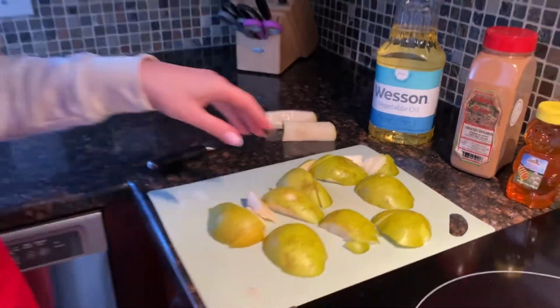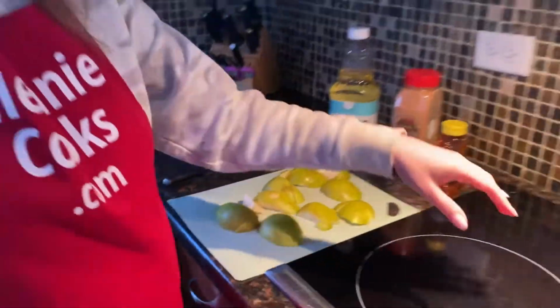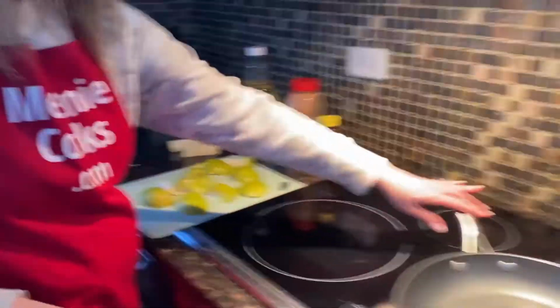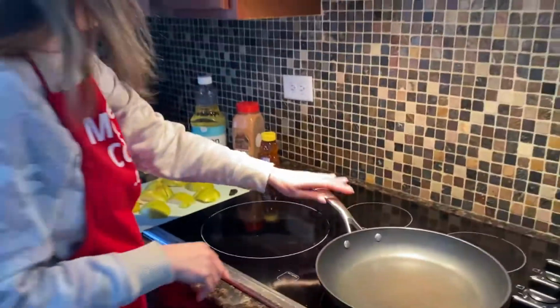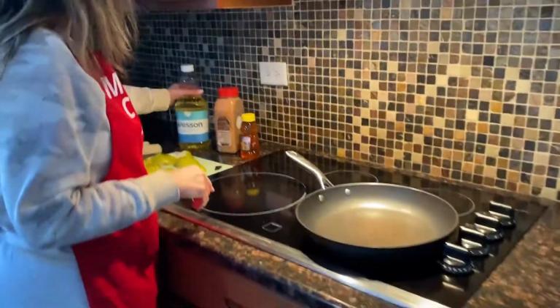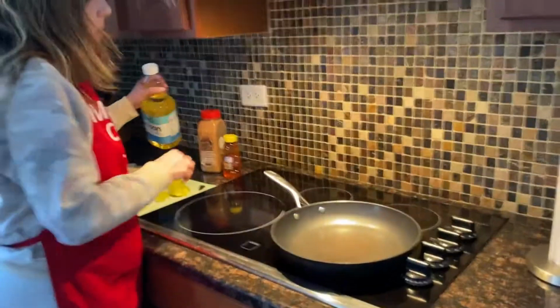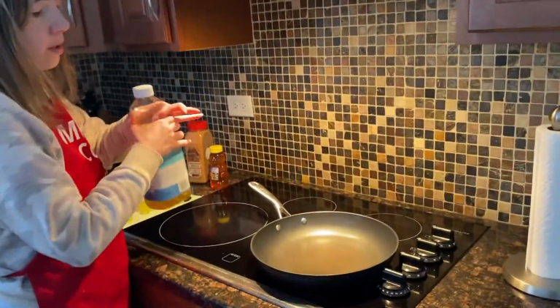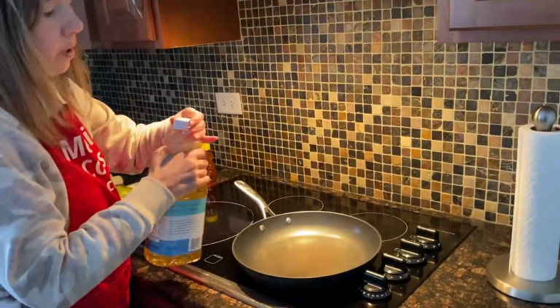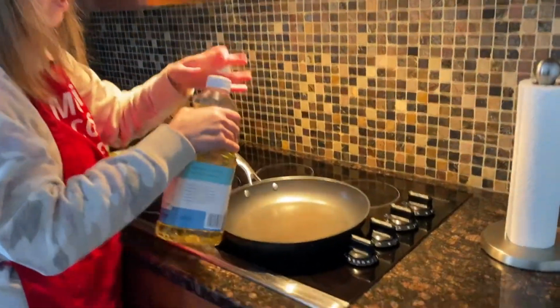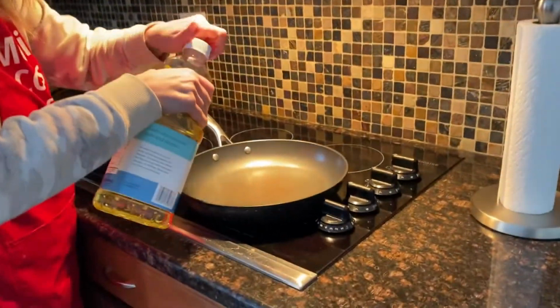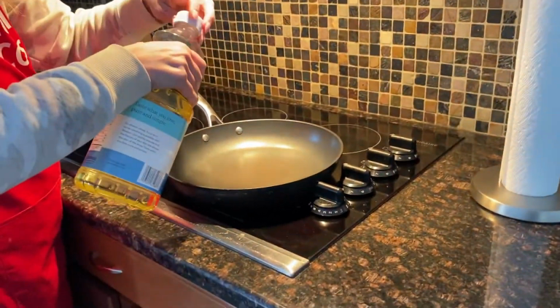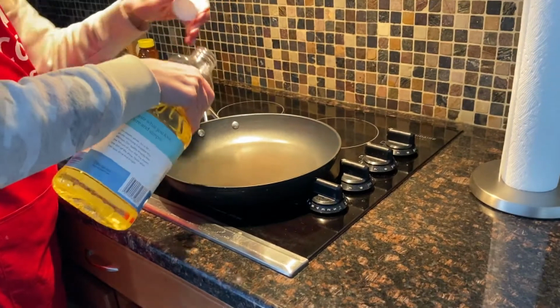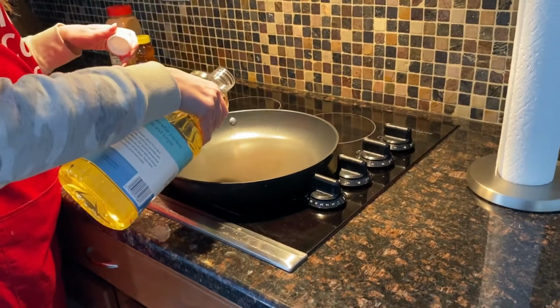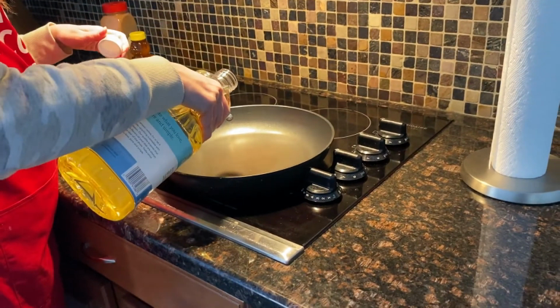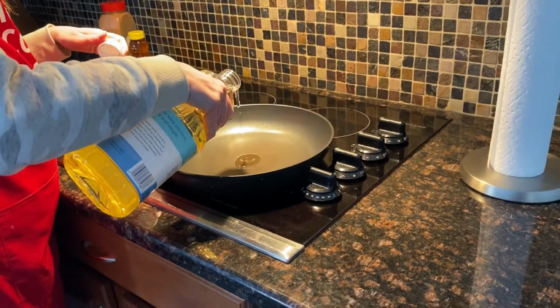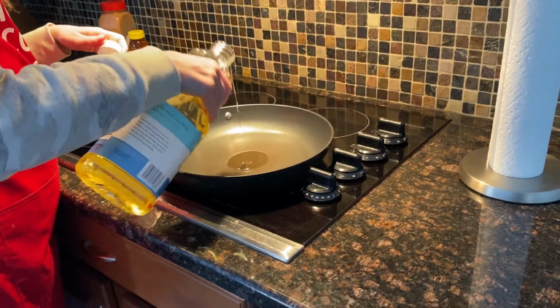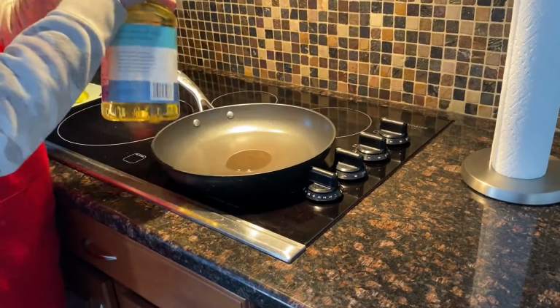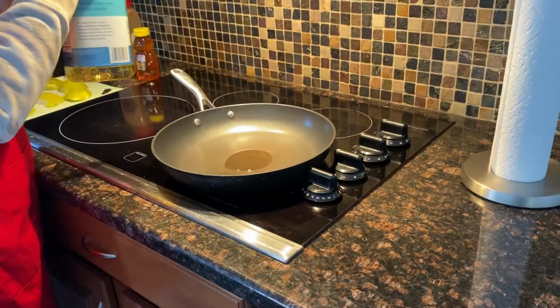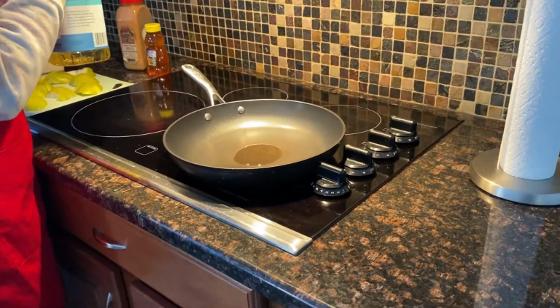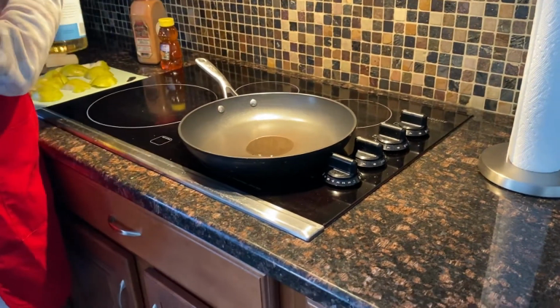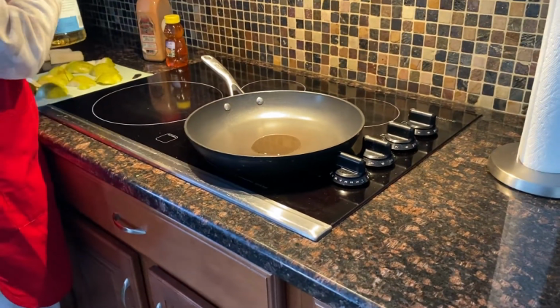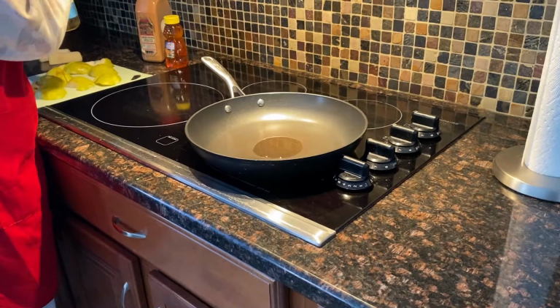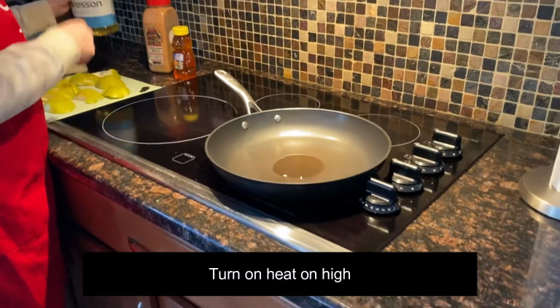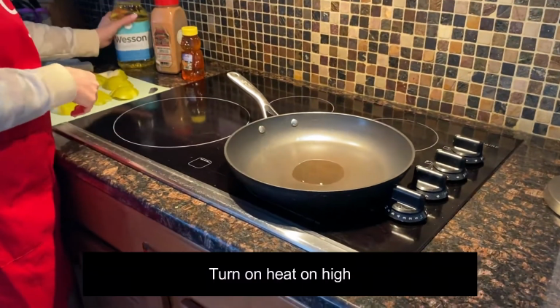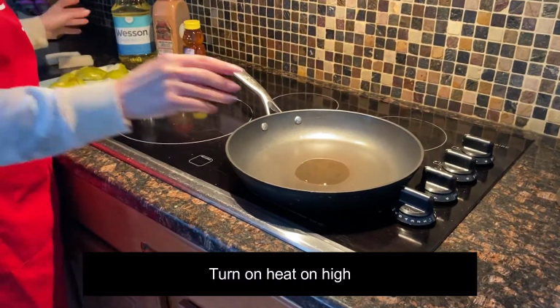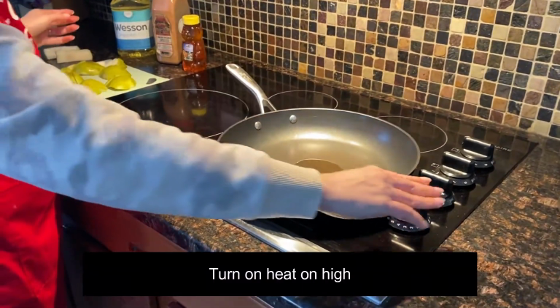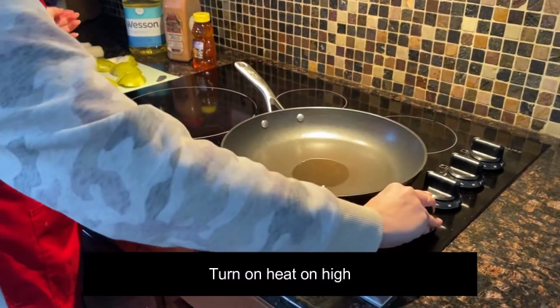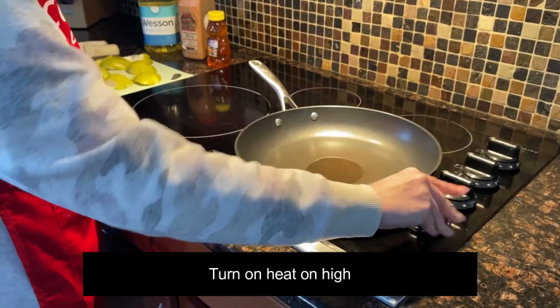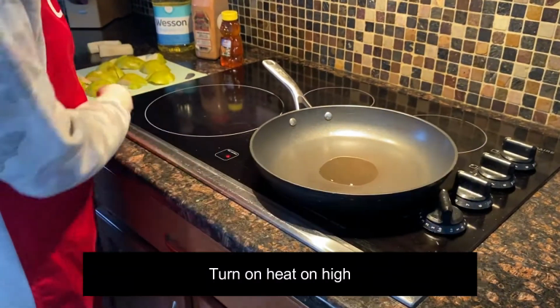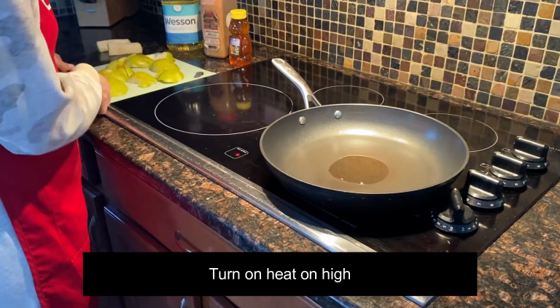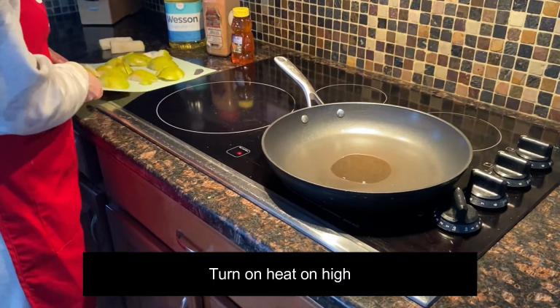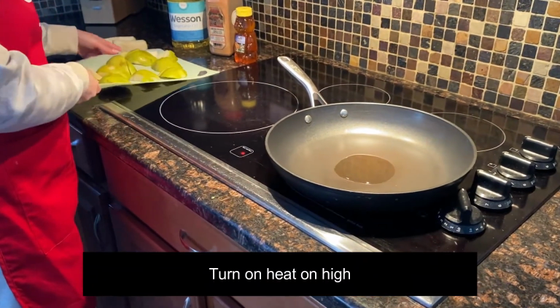So now let's add some oil to the pan — just use as much oil as you'd like — and let's turn the heat on high, and I'm going to add the pears.